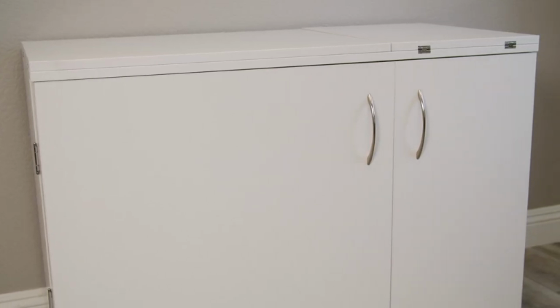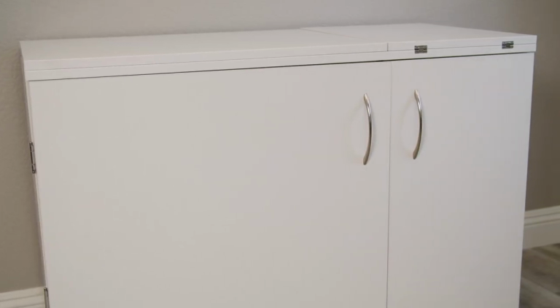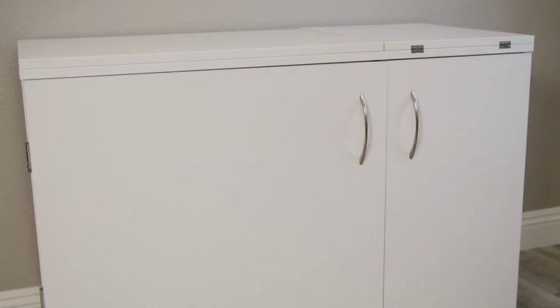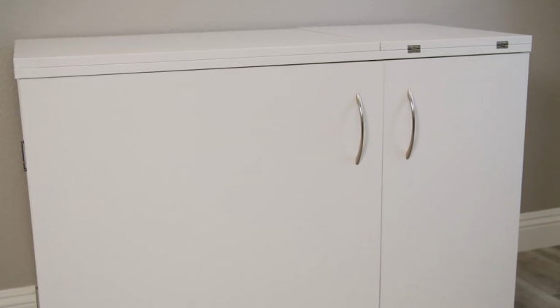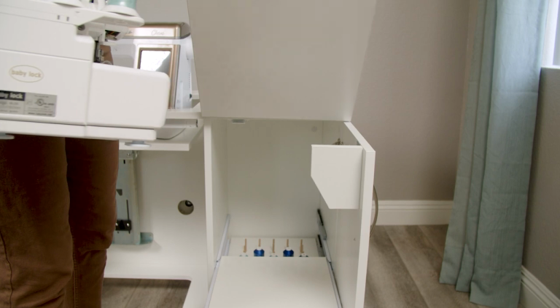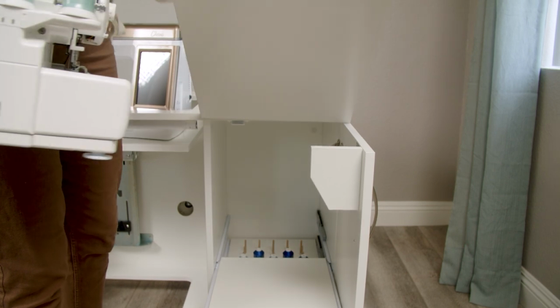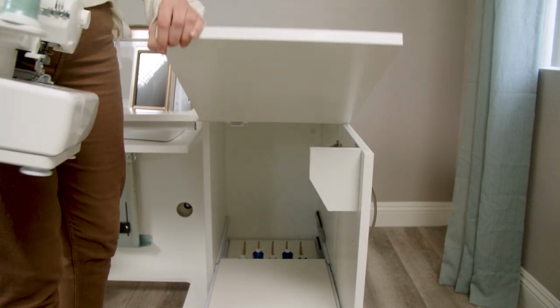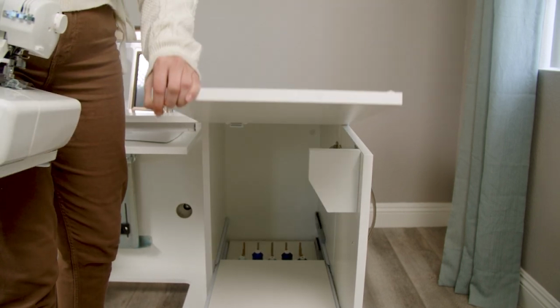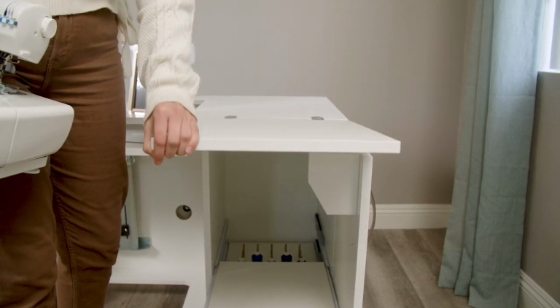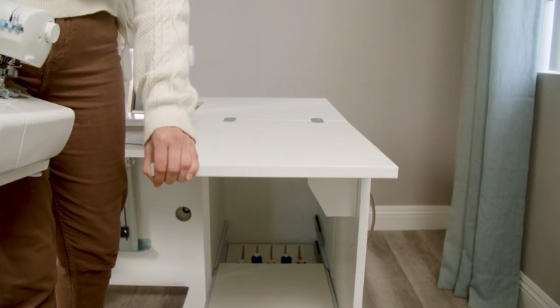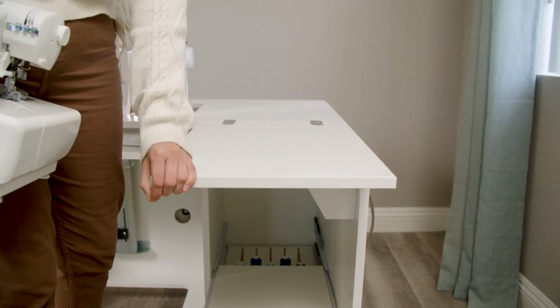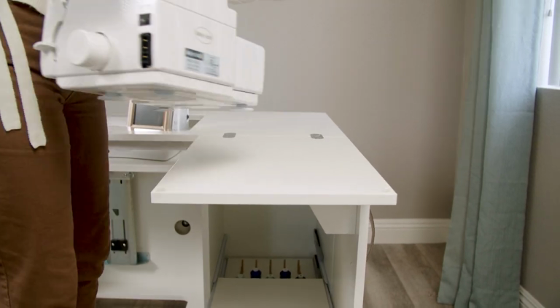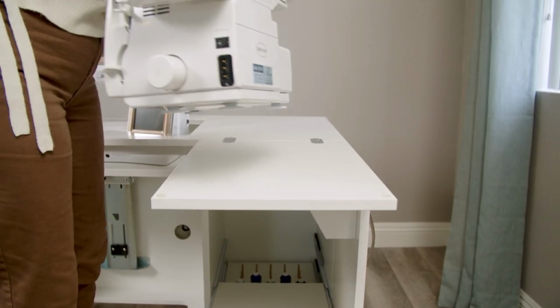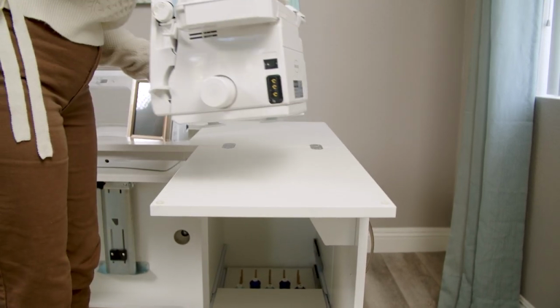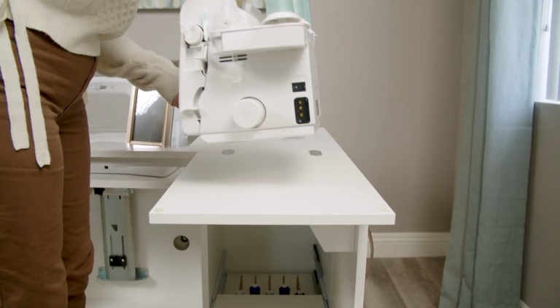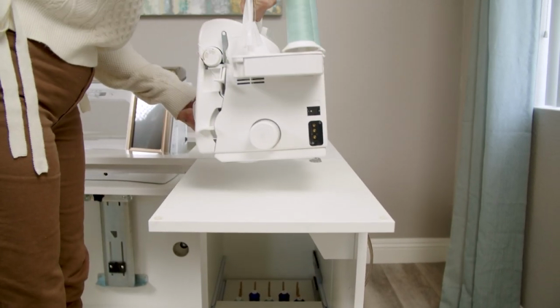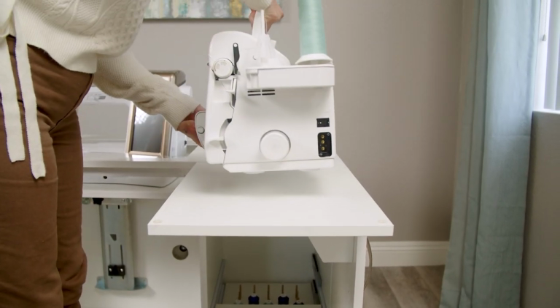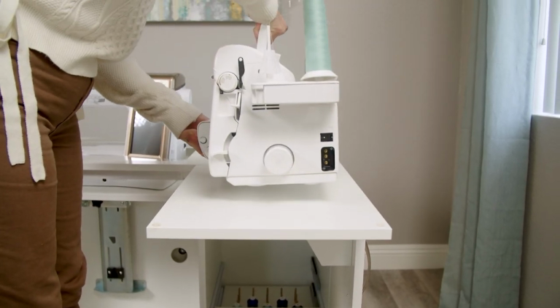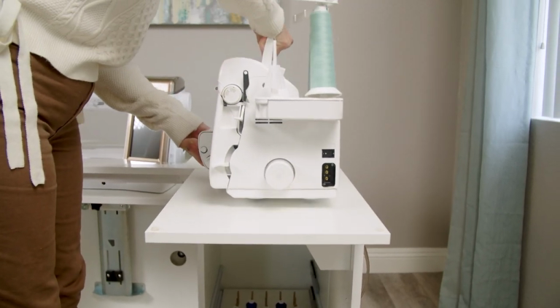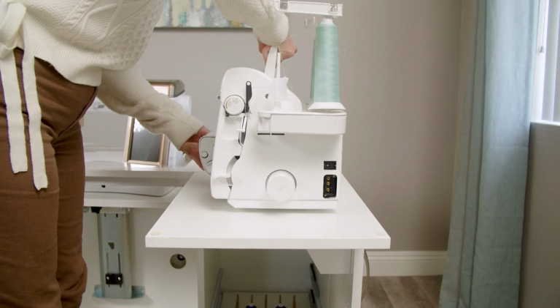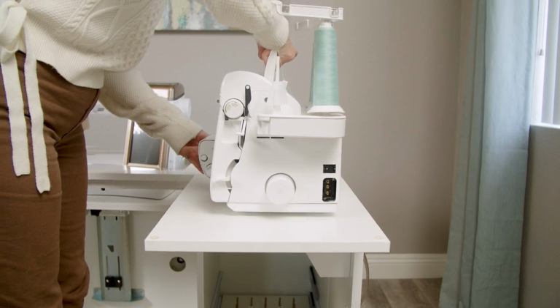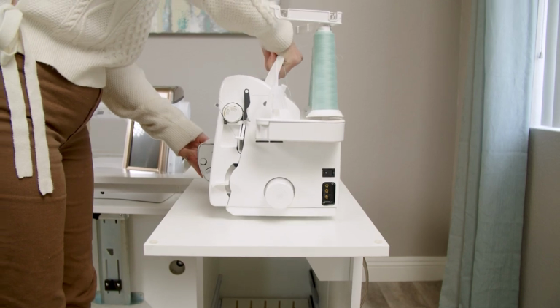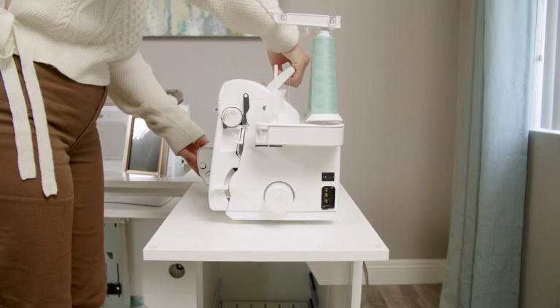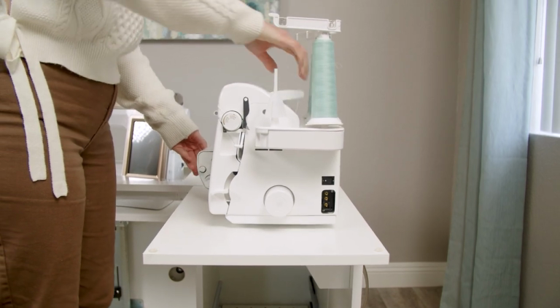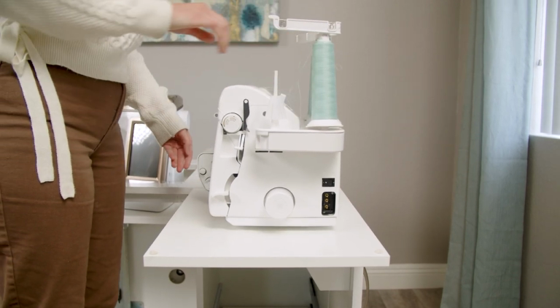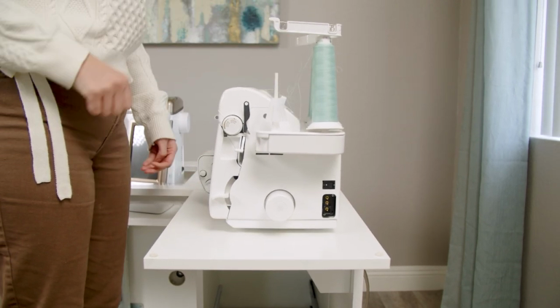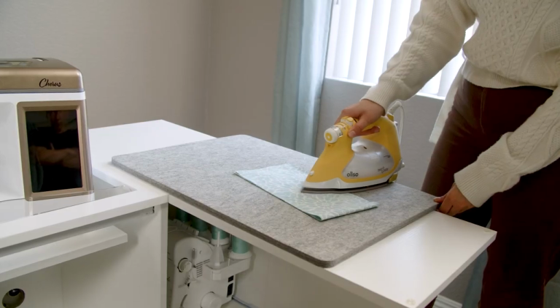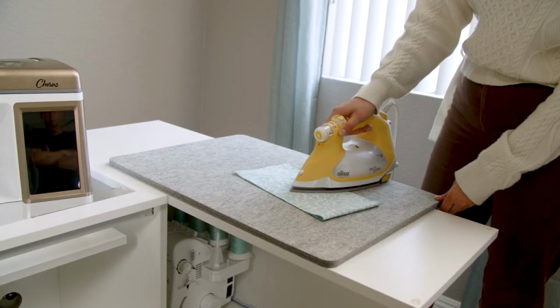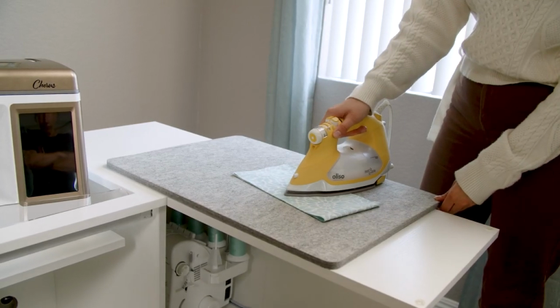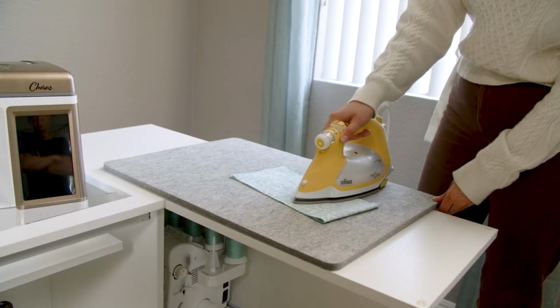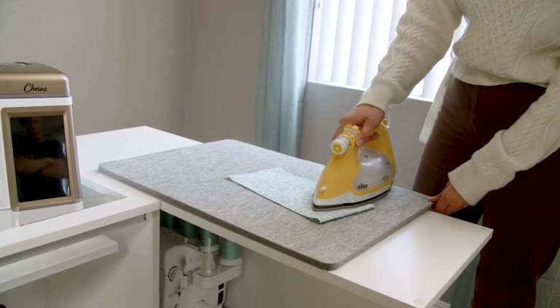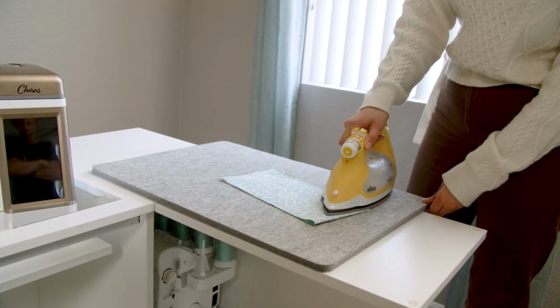The unique top platform opens up and you can place the serger on it because it's supported properly, but you also can use that for ironing with a pressing pad.